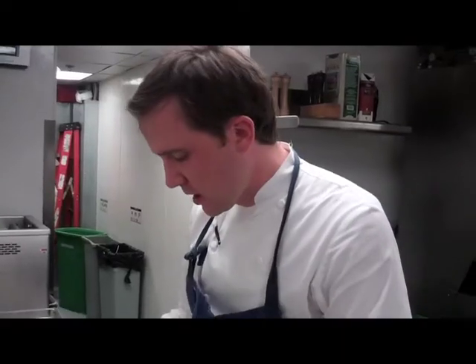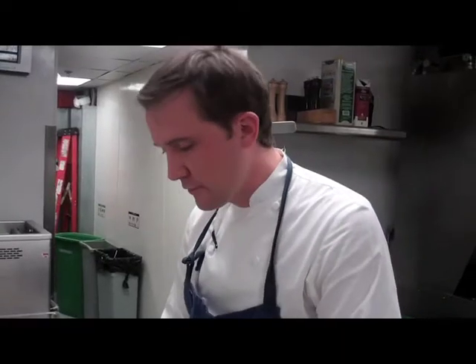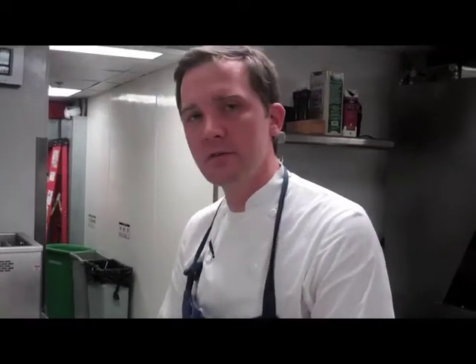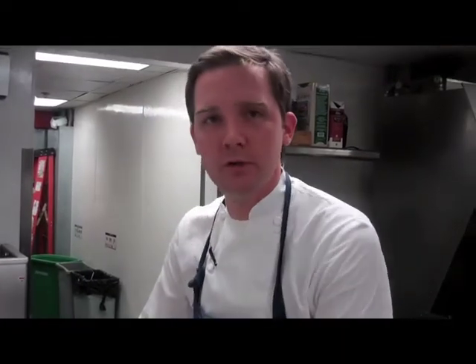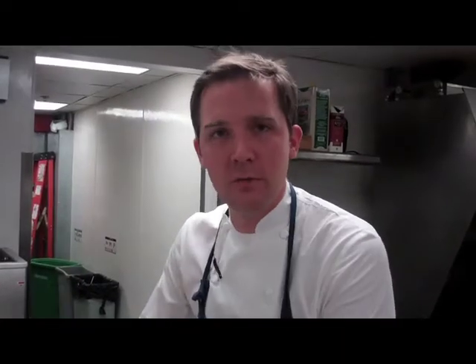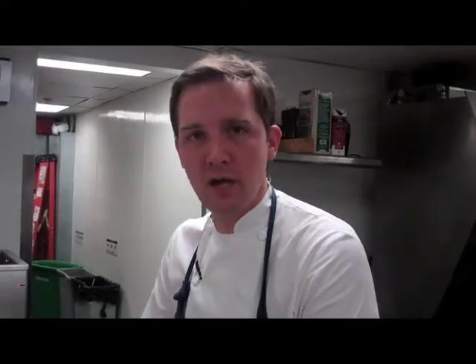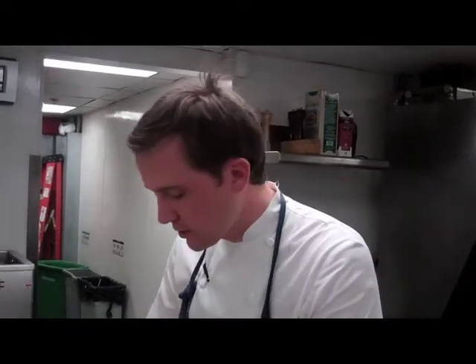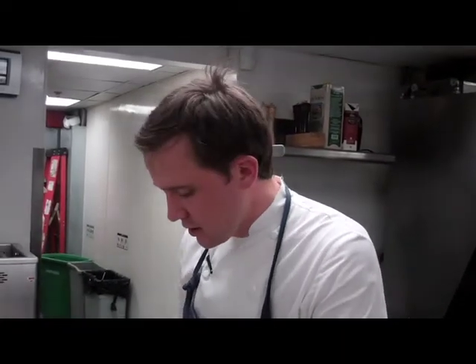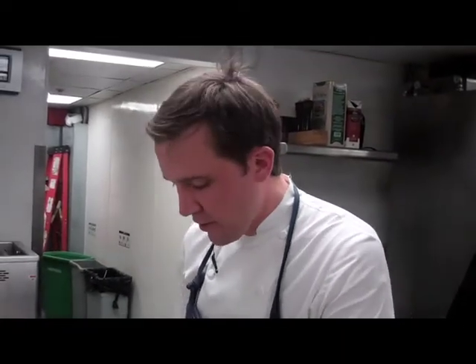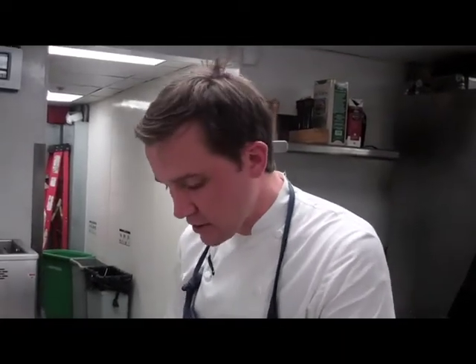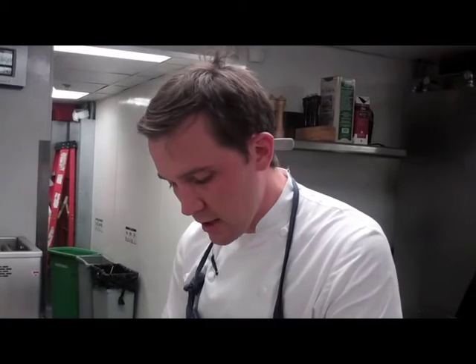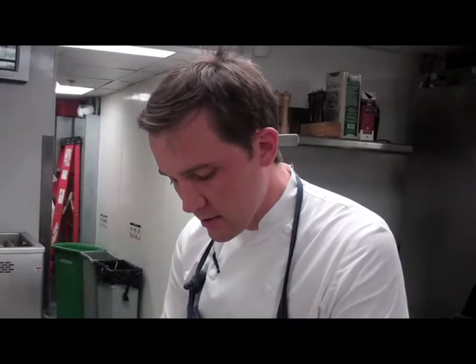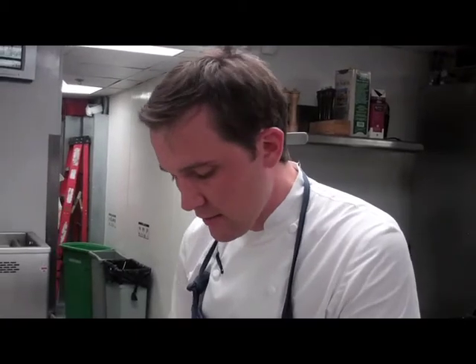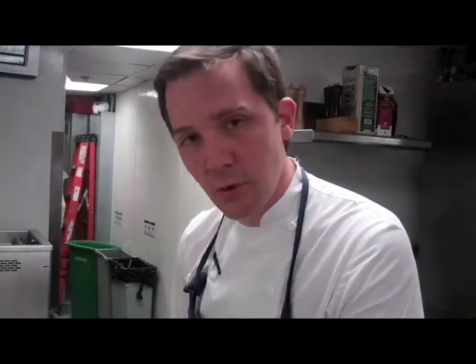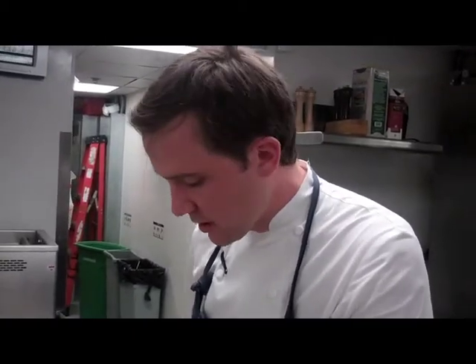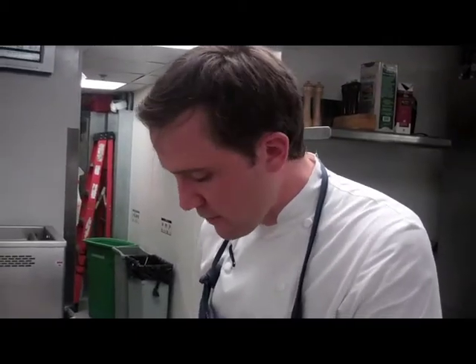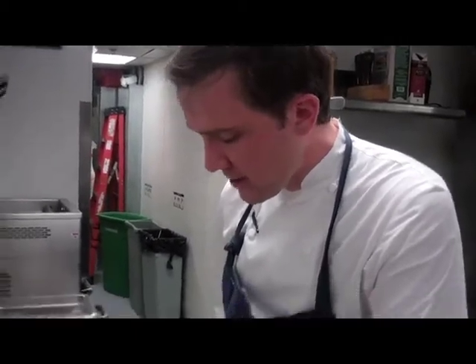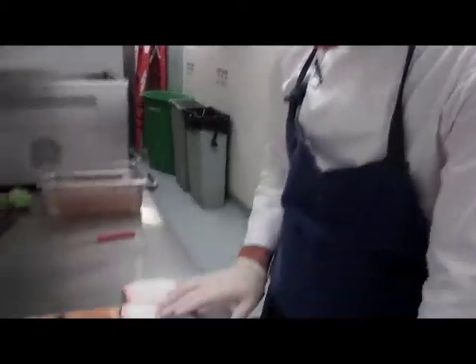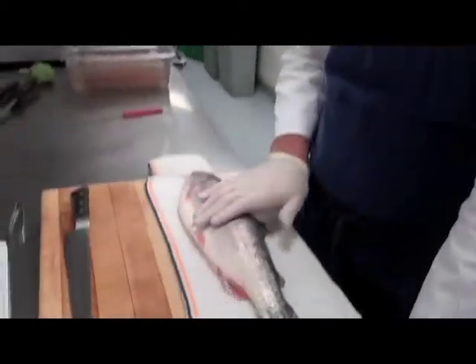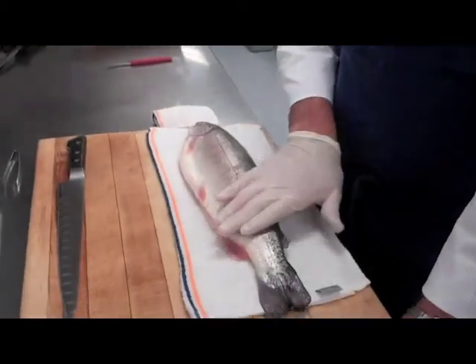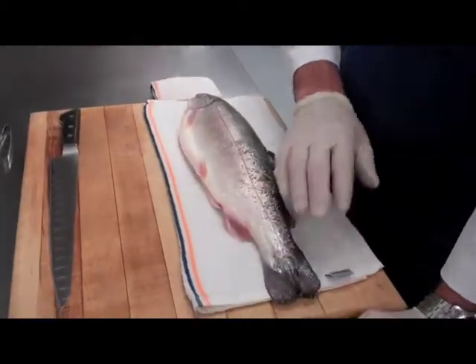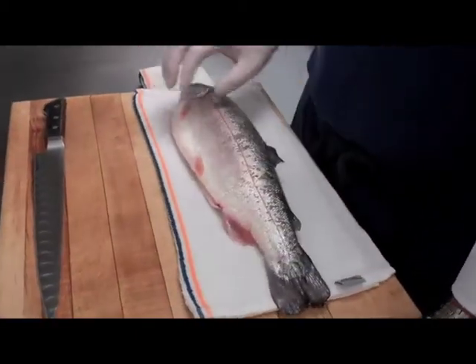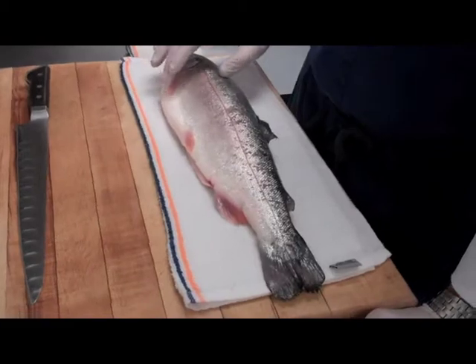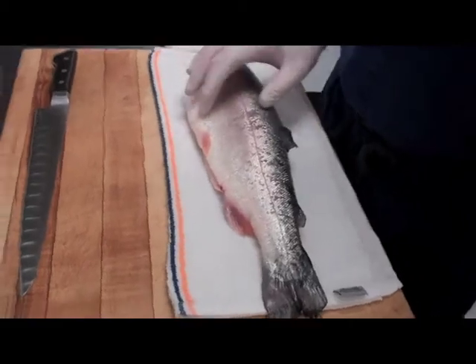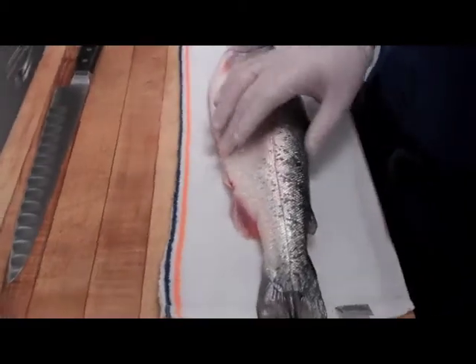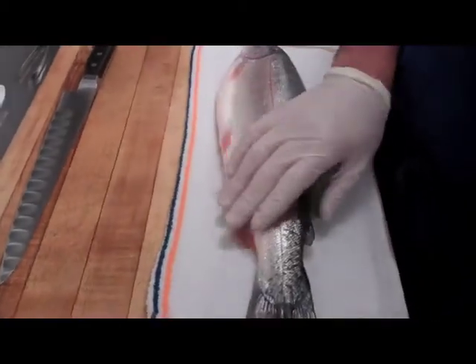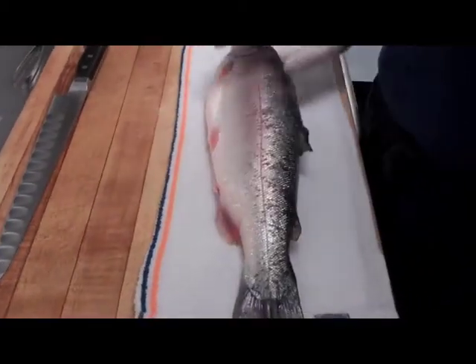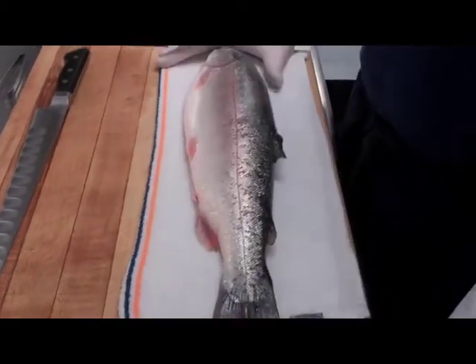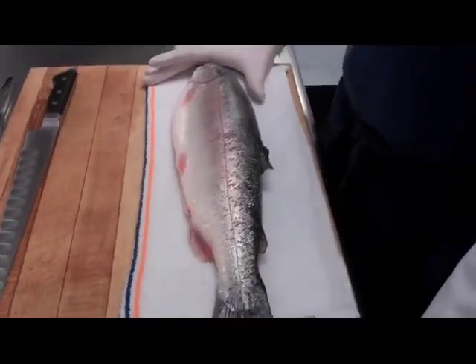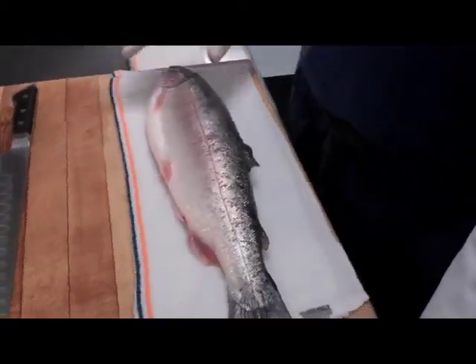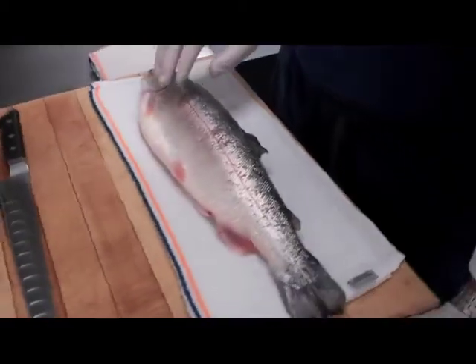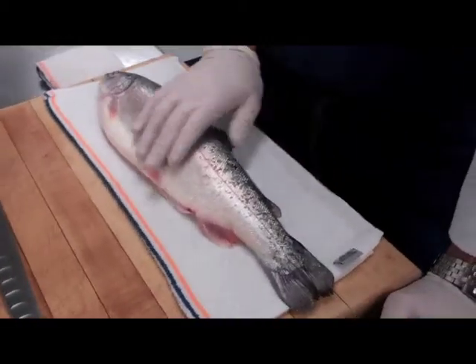There are many different ways to butcher all the many different types of fish. The method that I'll show you today is very simple. Today we have a beautiful rainbow trout. This is from McFarland Springs here in Northern California — highly sustainable farm-raised trout.